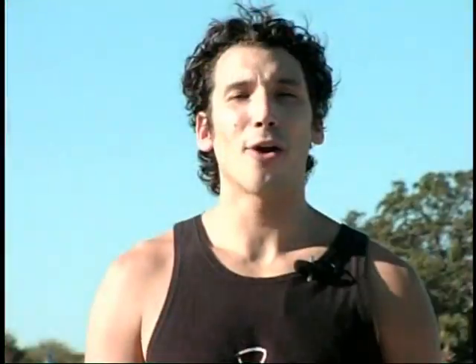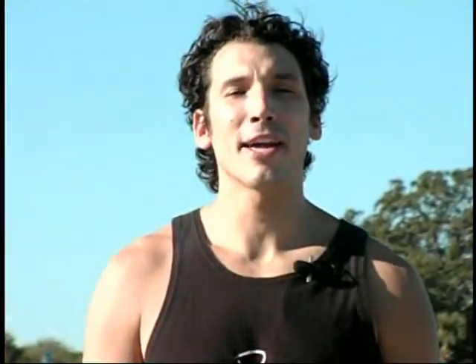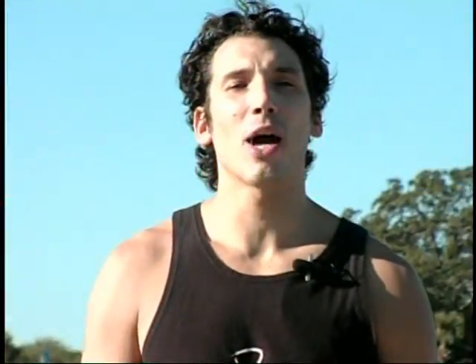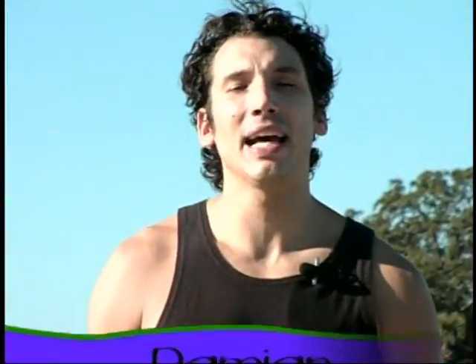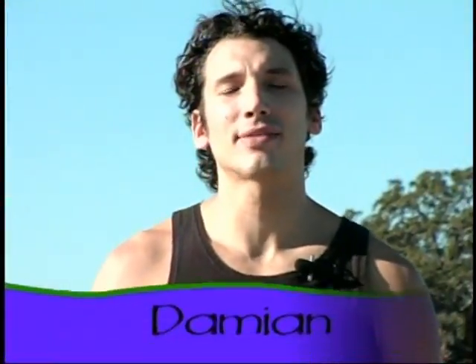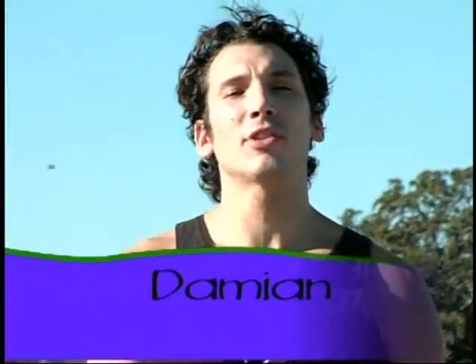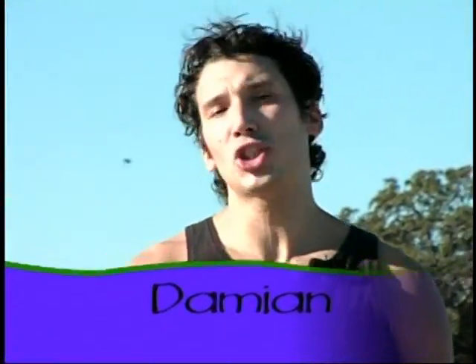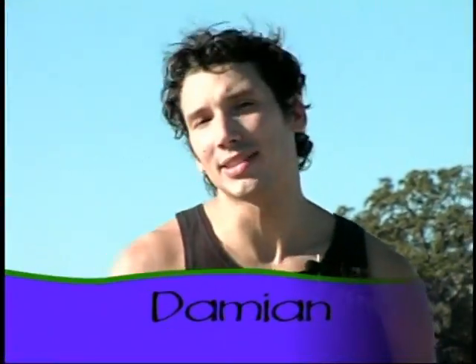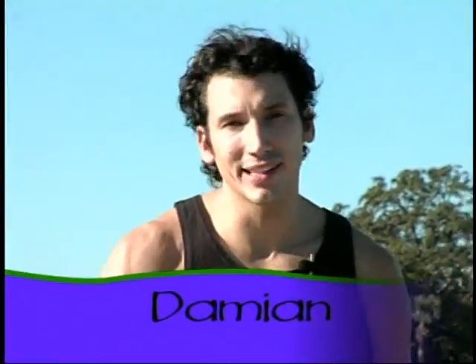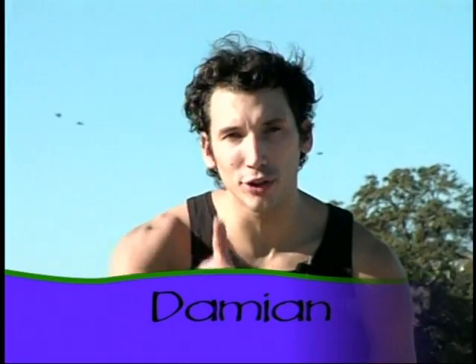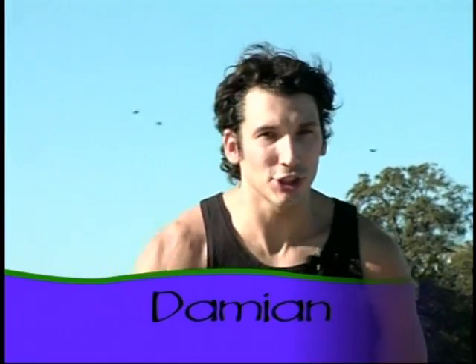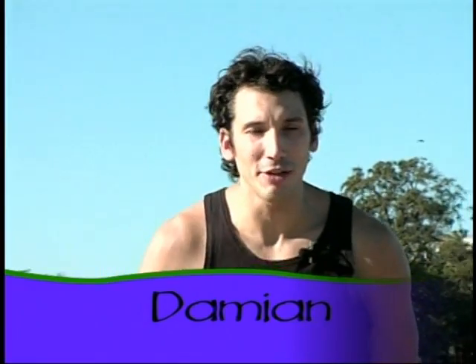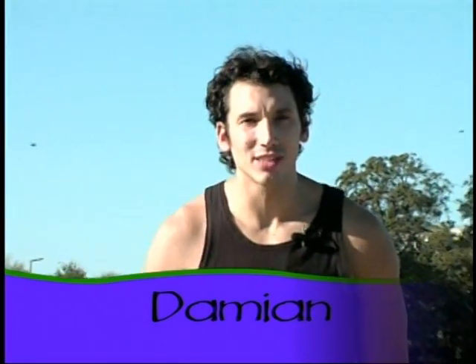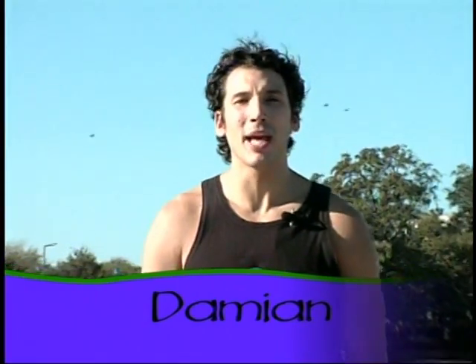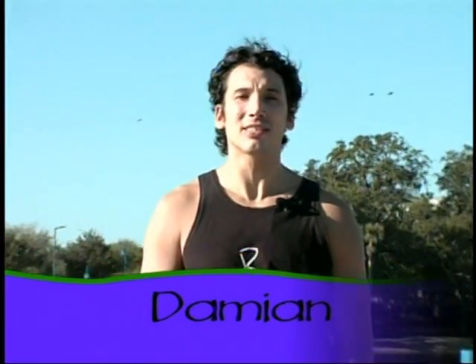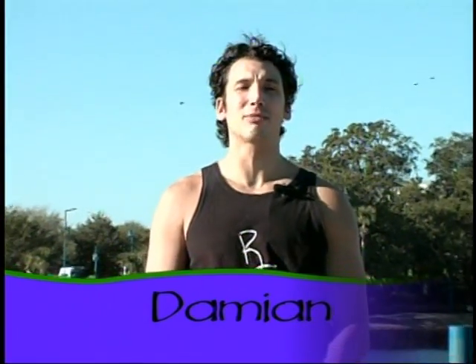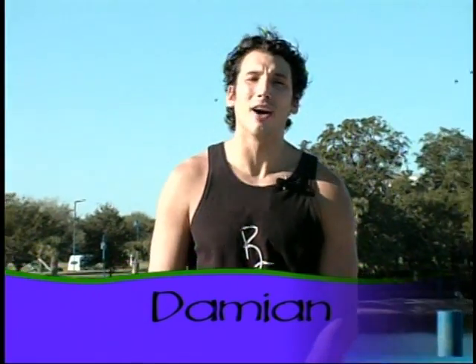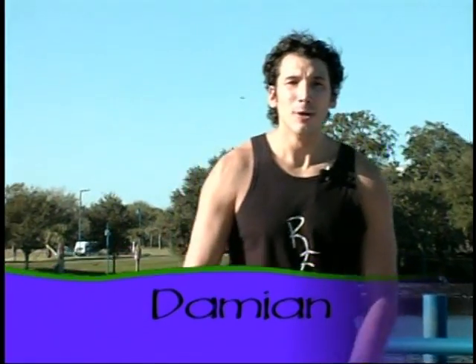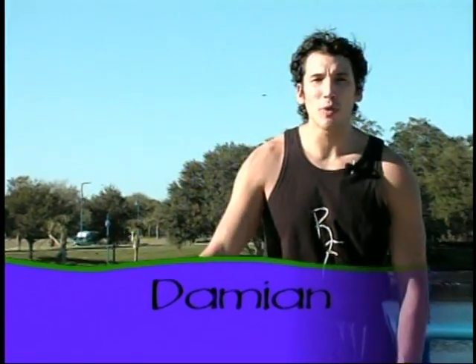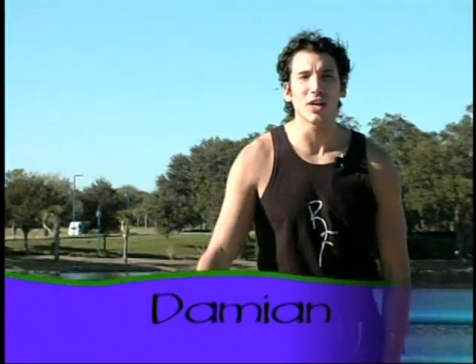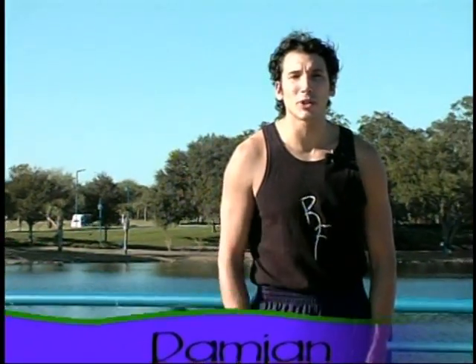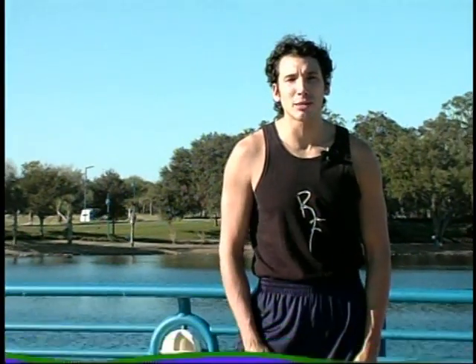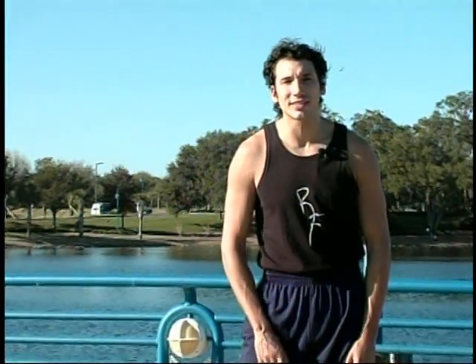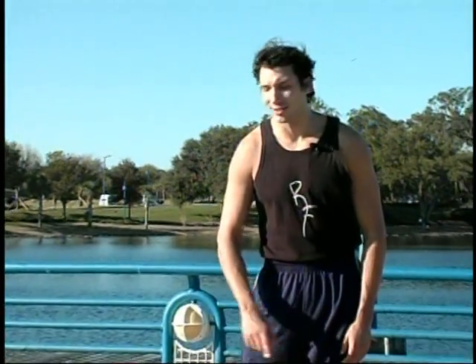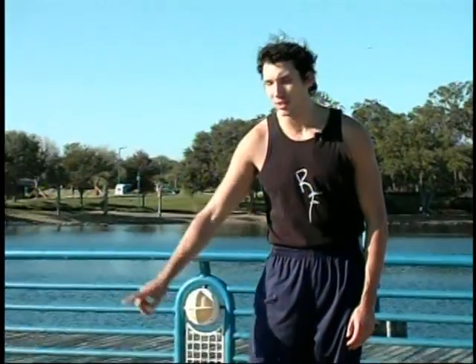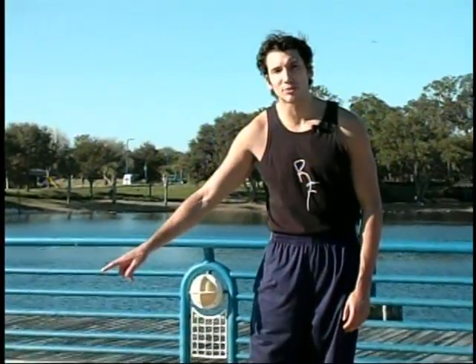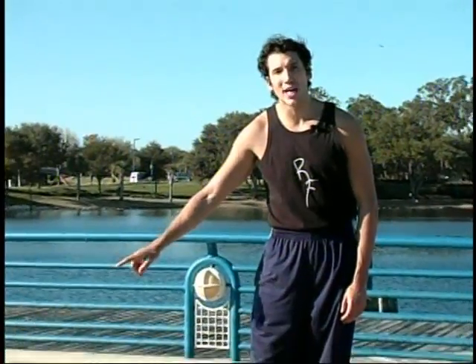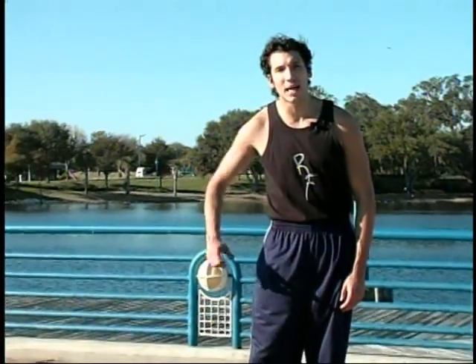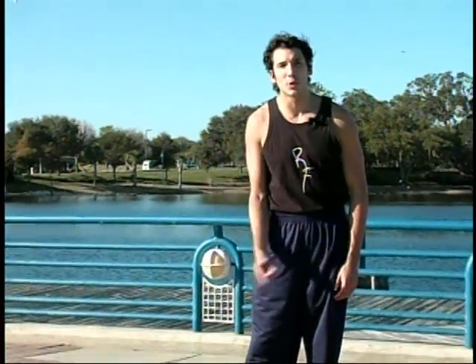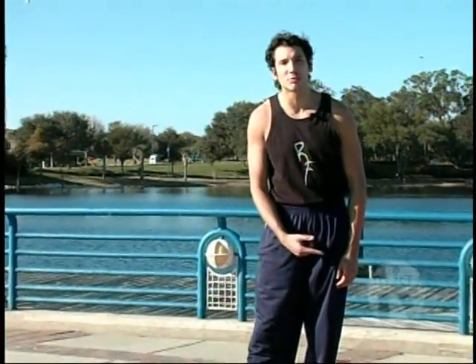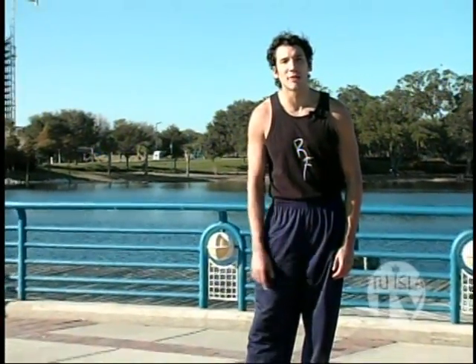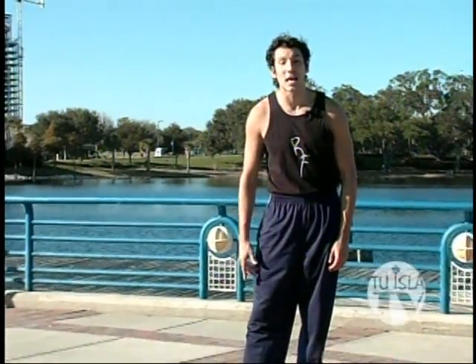Alright, here we are again — it's time for some Bachata. All you need is your right foot, some patience, and a smile. With your right foot, our Bachata basic is three steps to your right and tap, three steps to your left and tap.